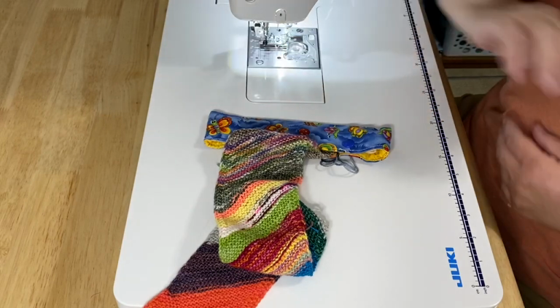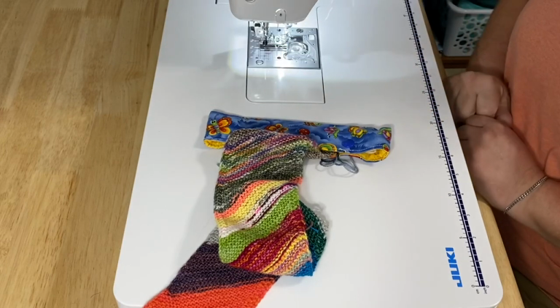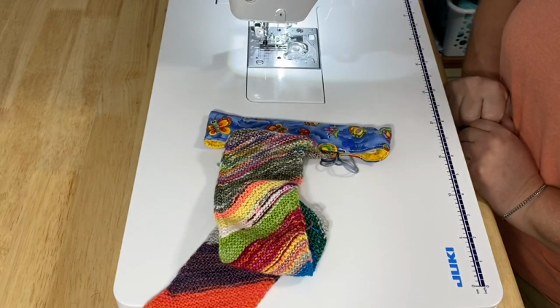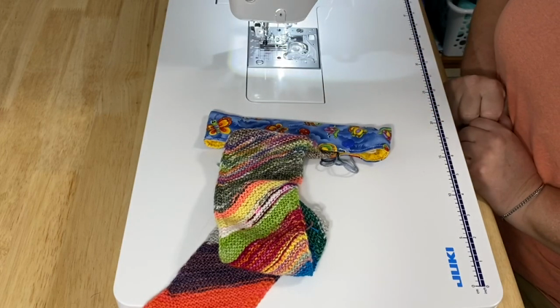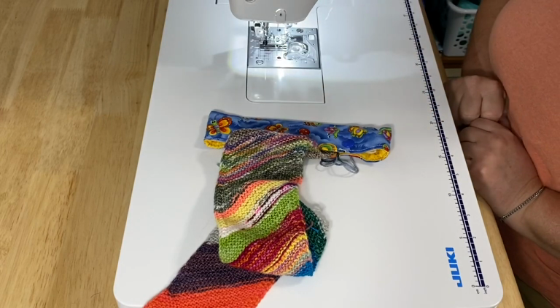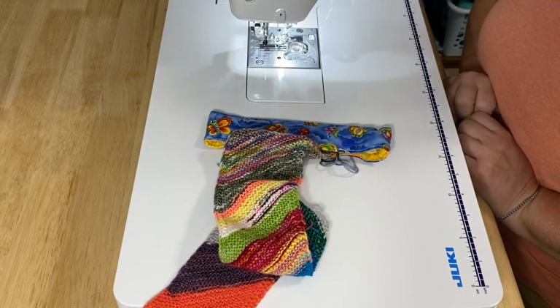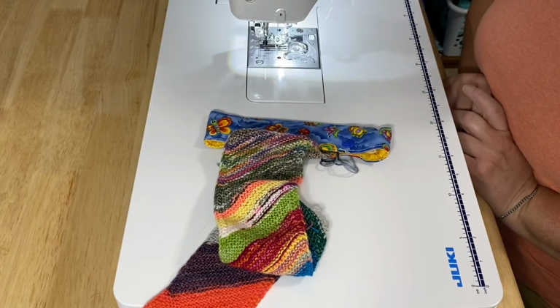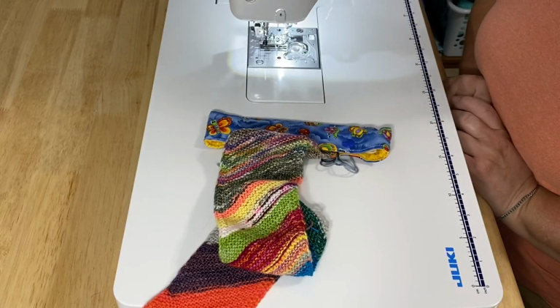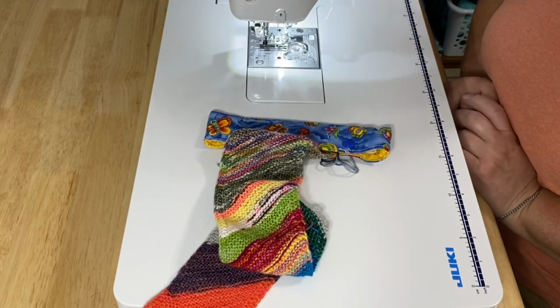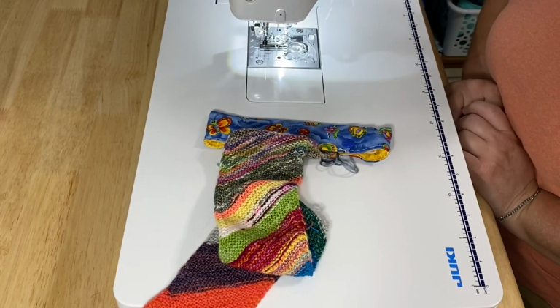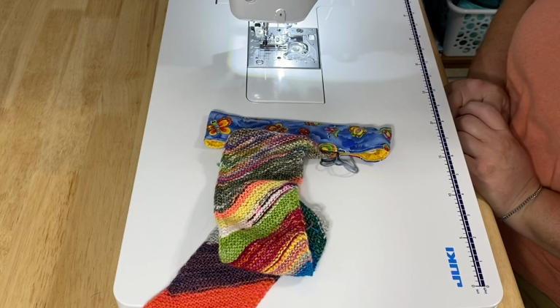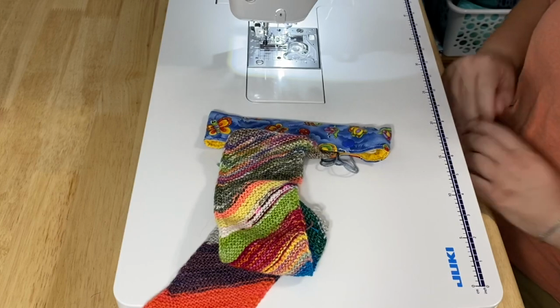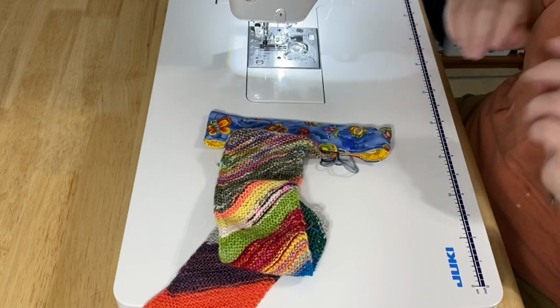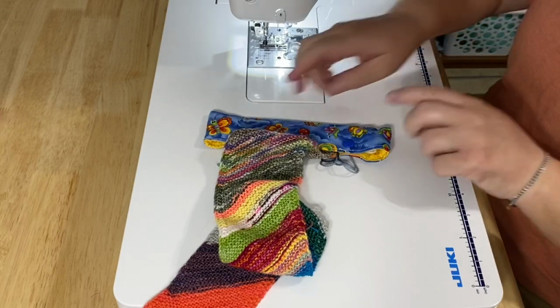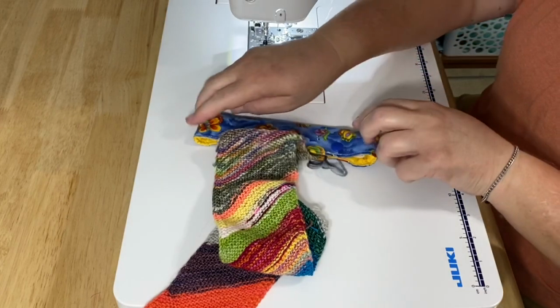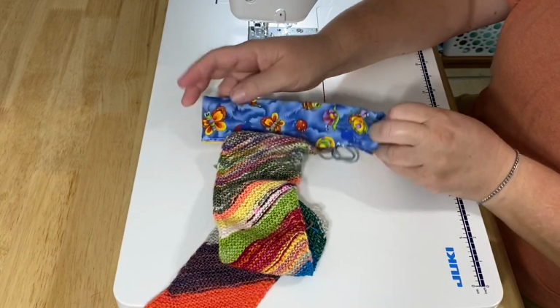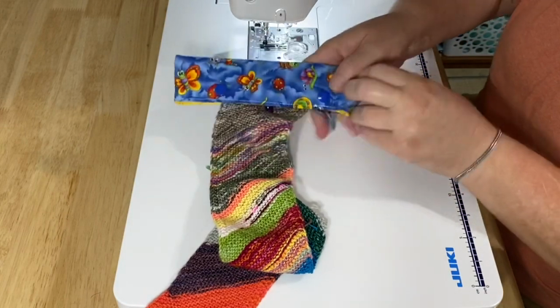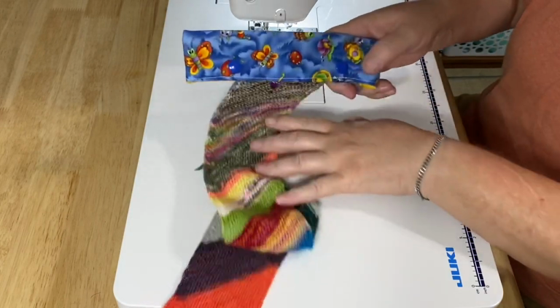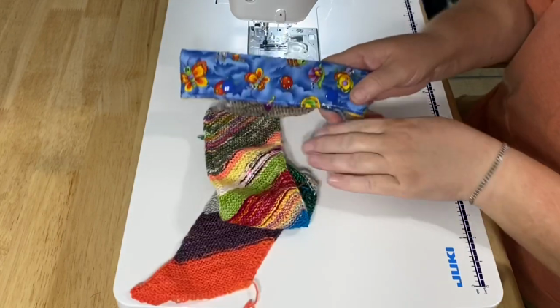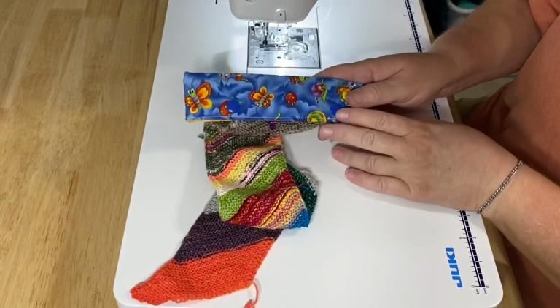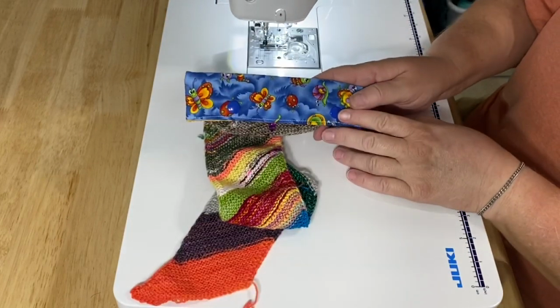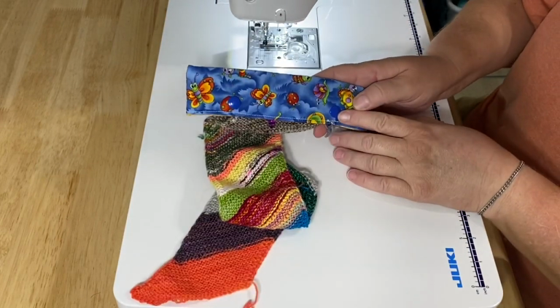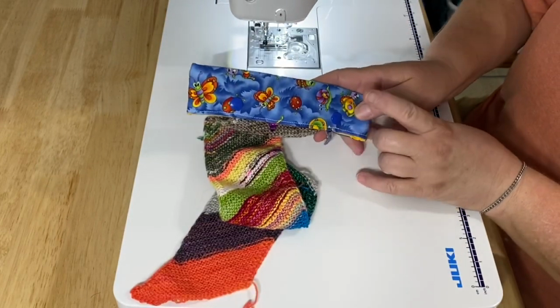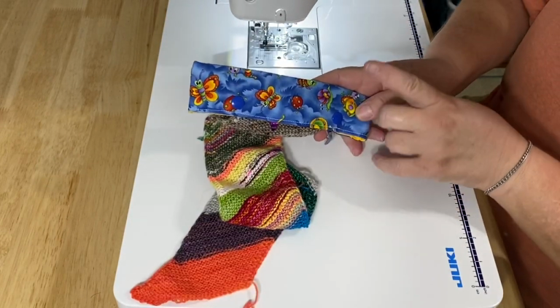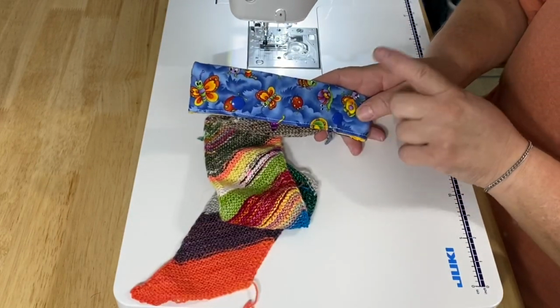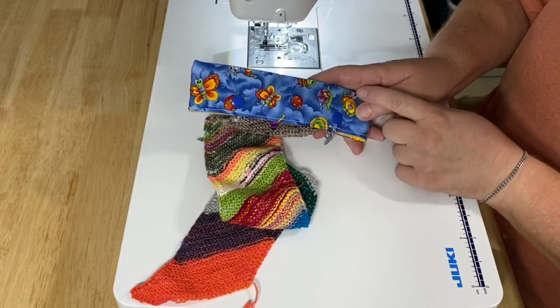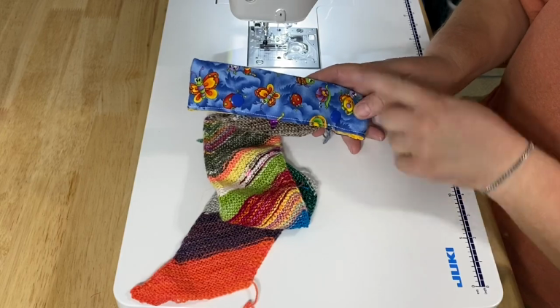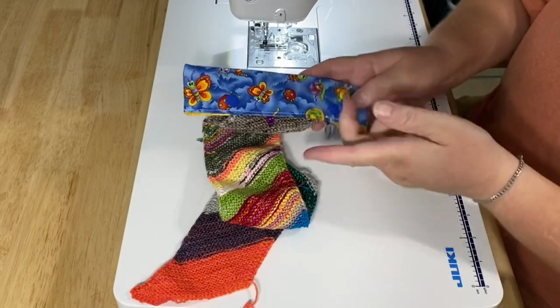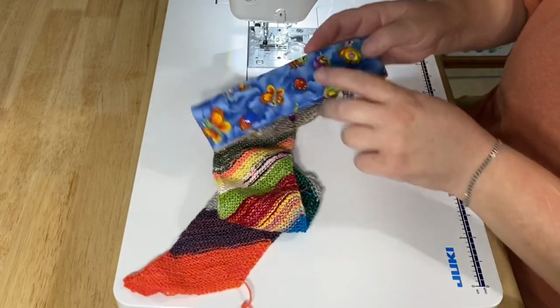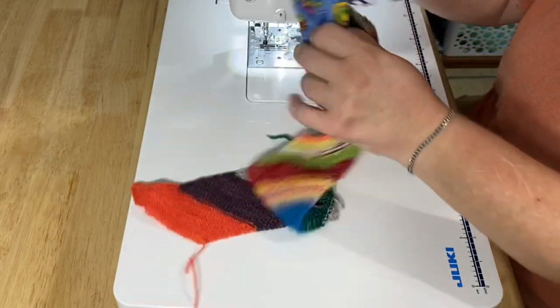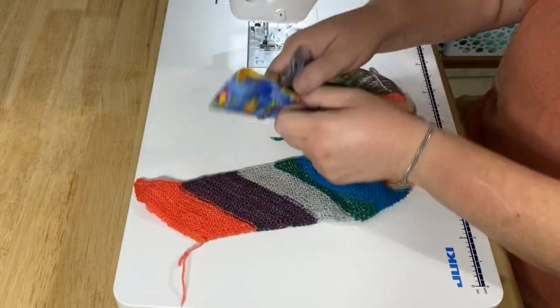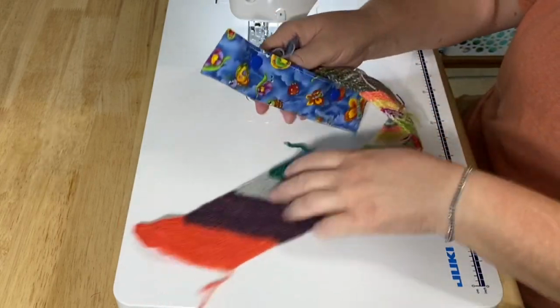Hey guys, it's Robin, RS Island Crafts, and welcome to my craft room. Today I want to show you how to make a DPN Cozy — a double point needle cozy, or a little pouch.